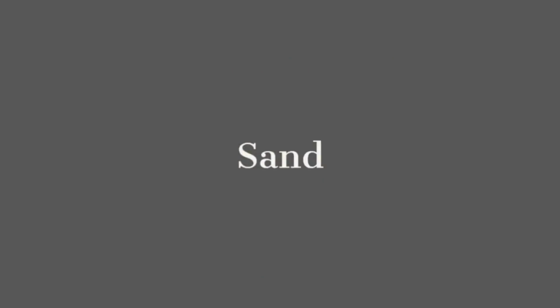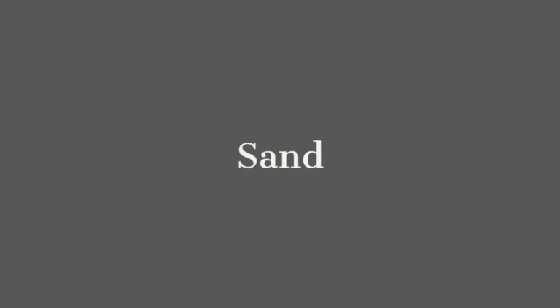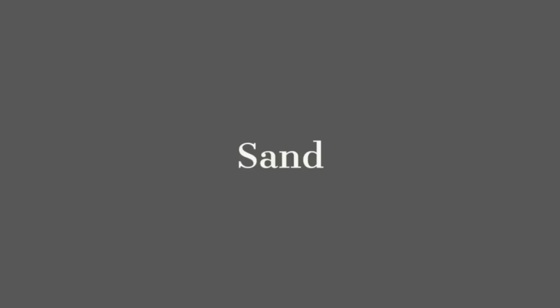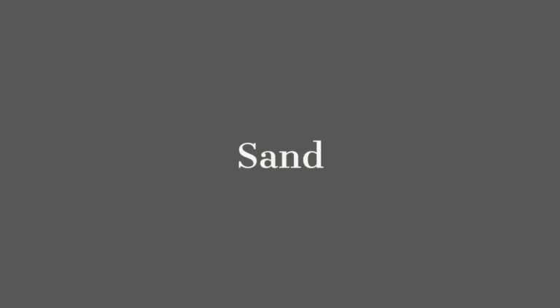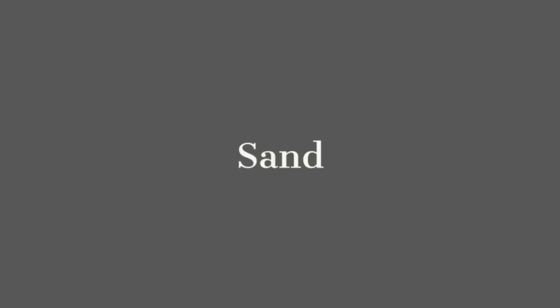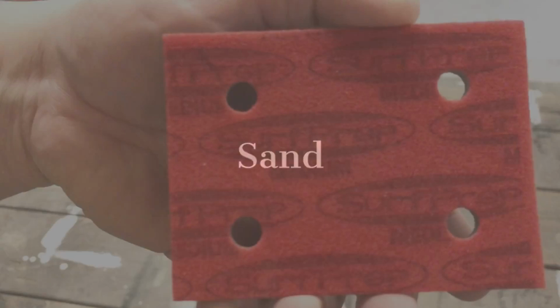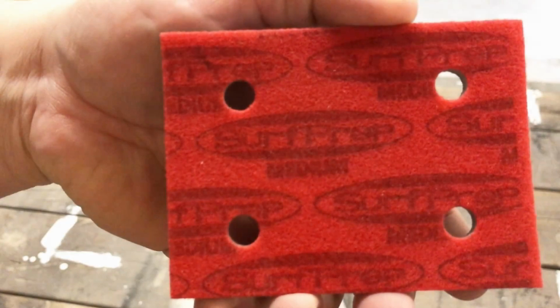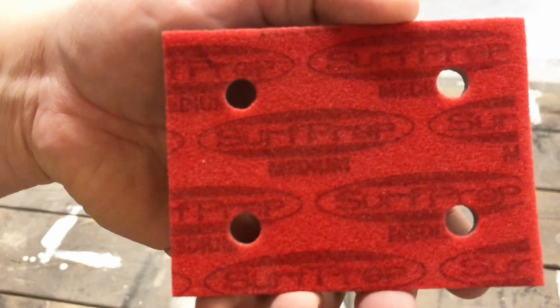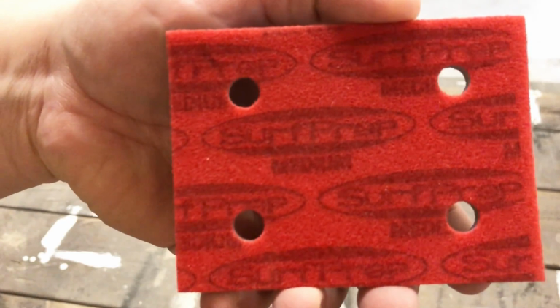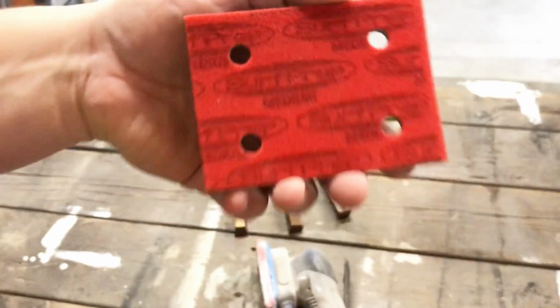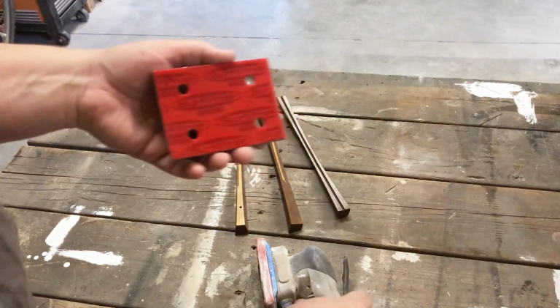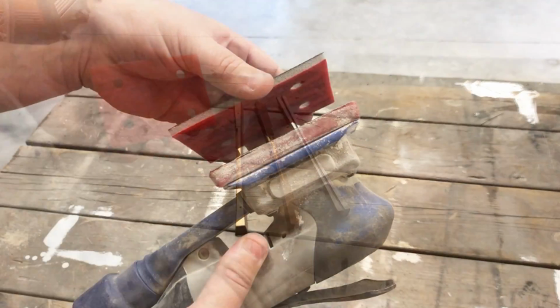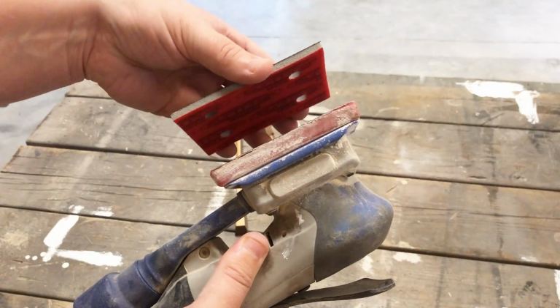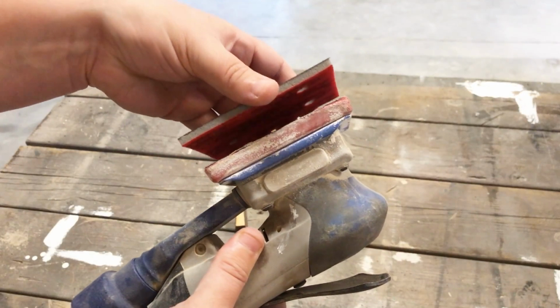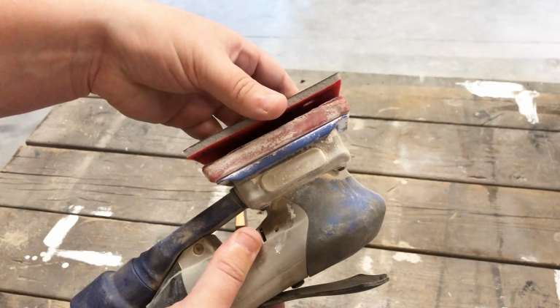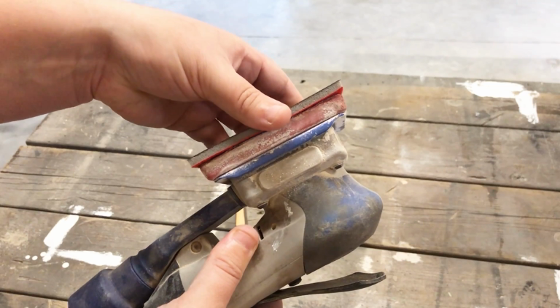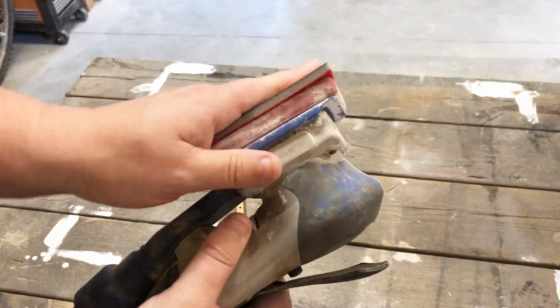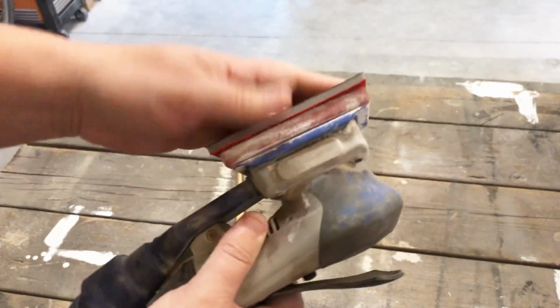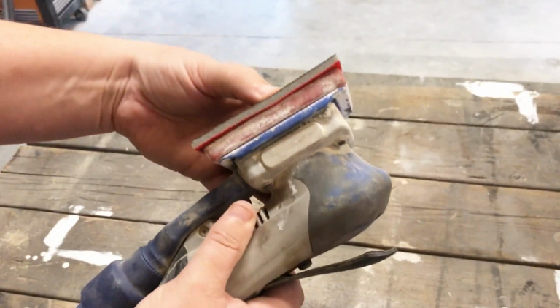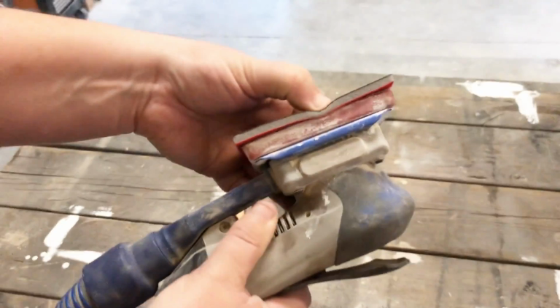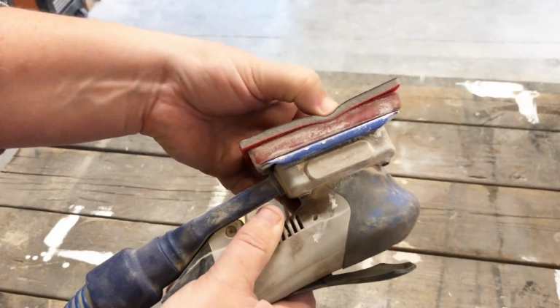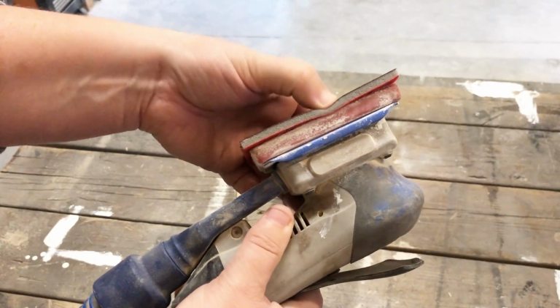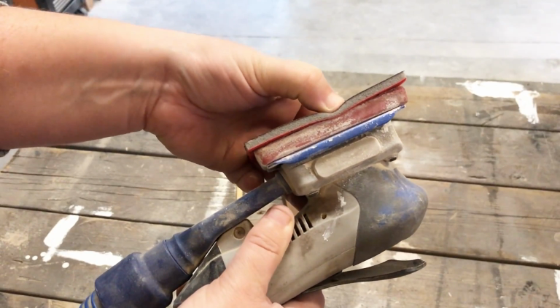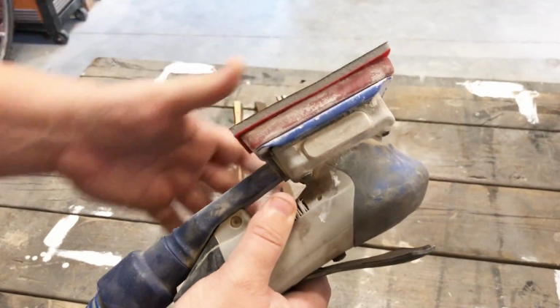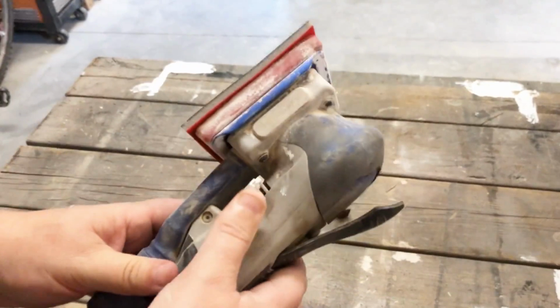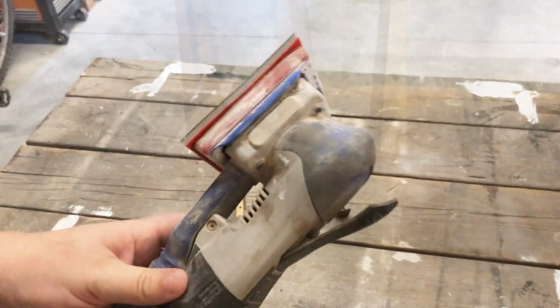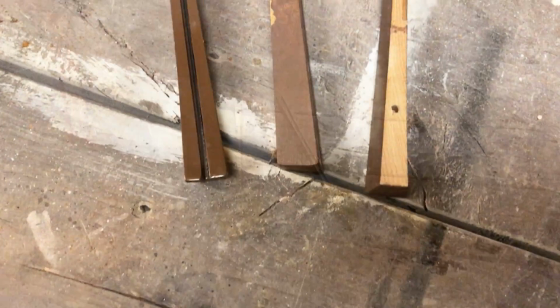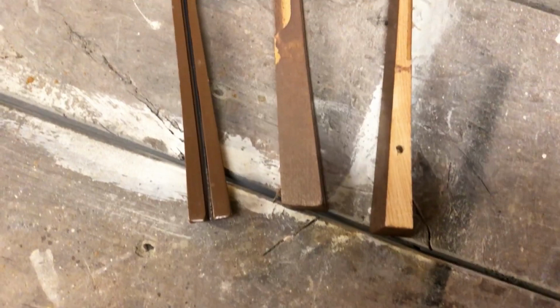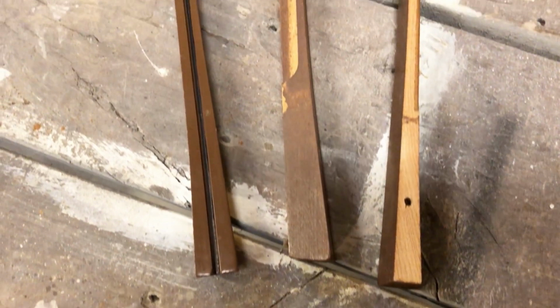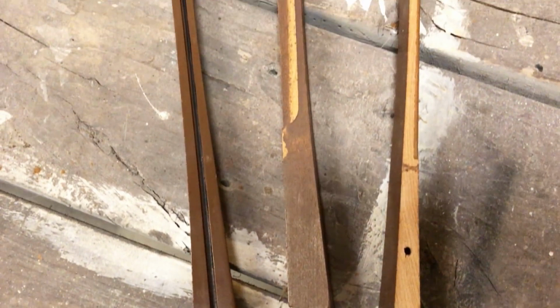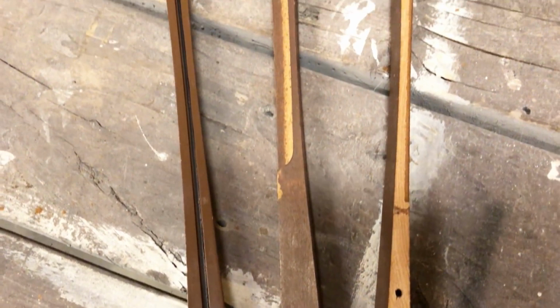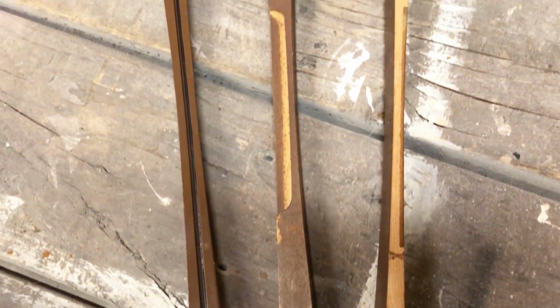The next step in getting this guy ready for paint is to sand. I started off with a medium grit foam abrasive on my SurfPrep sander to remove the manufacturer's brown painted finish from the poles.